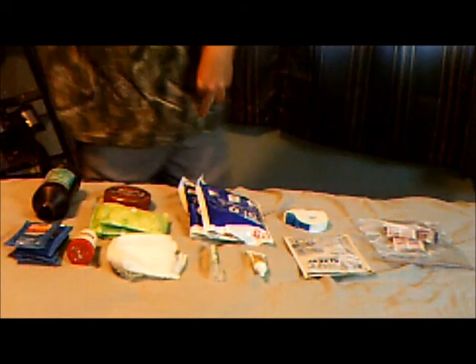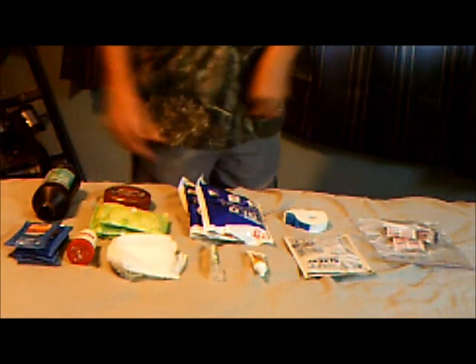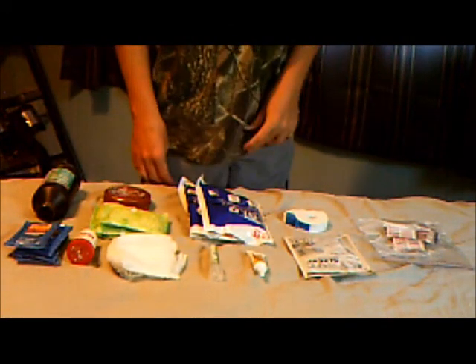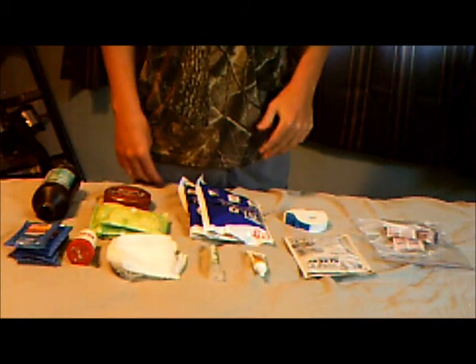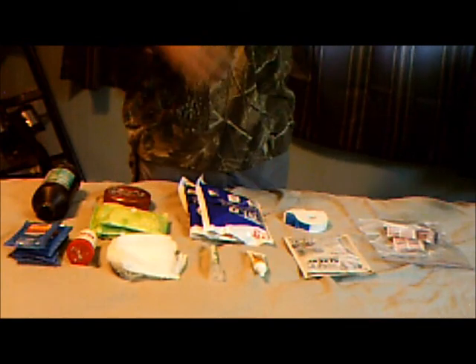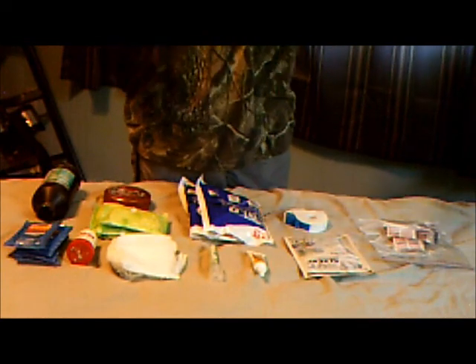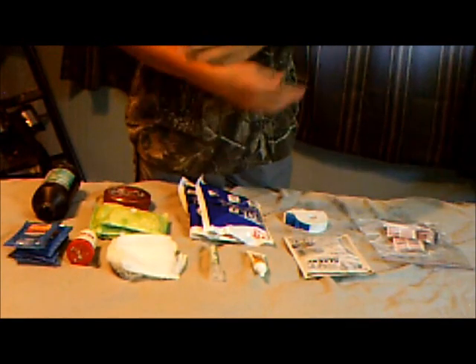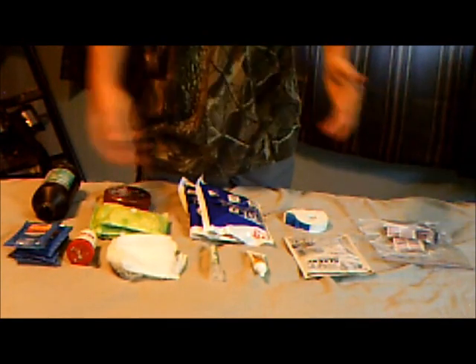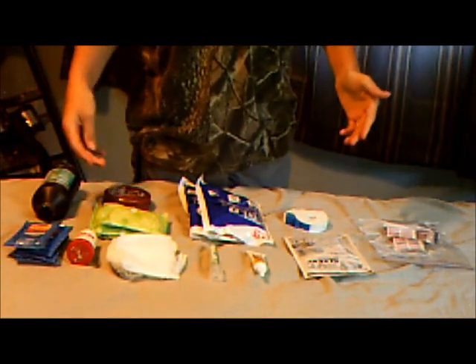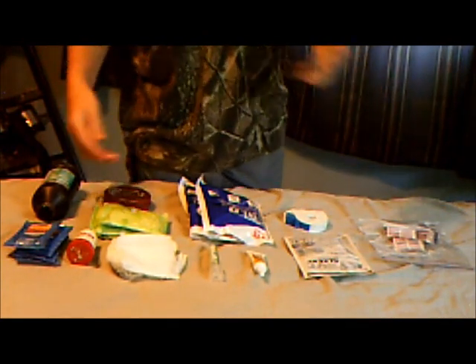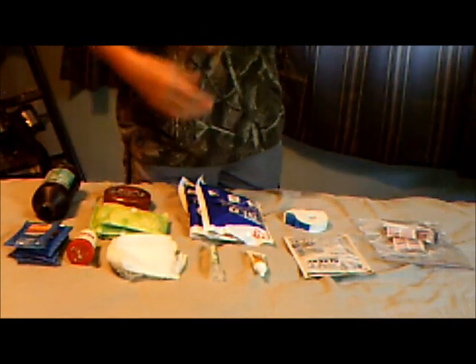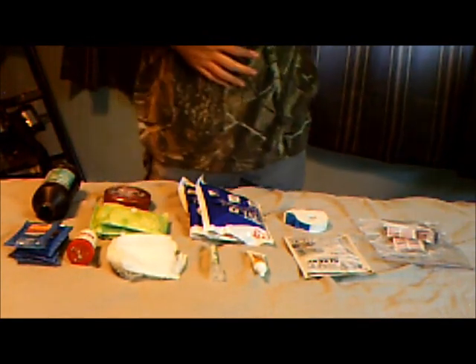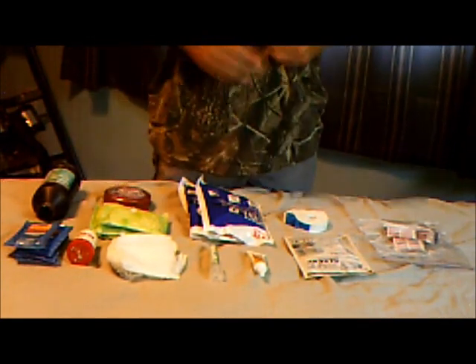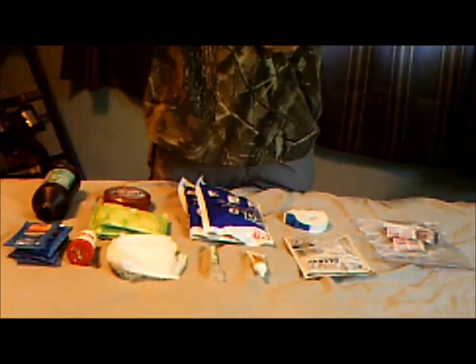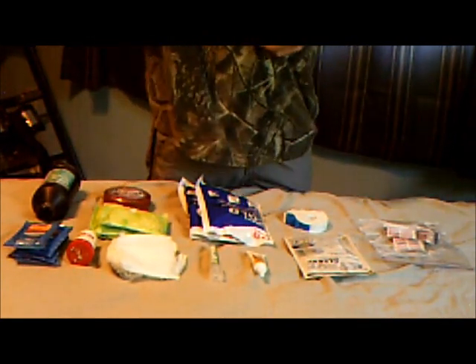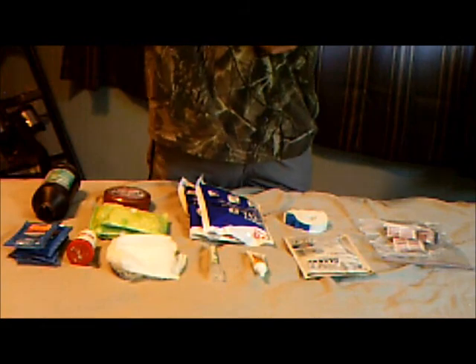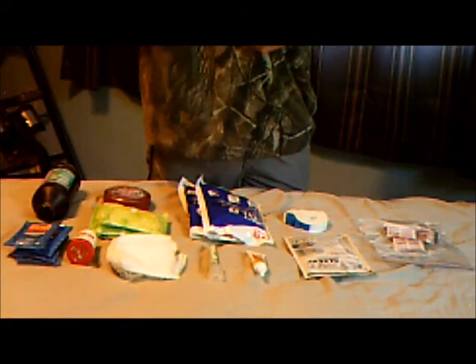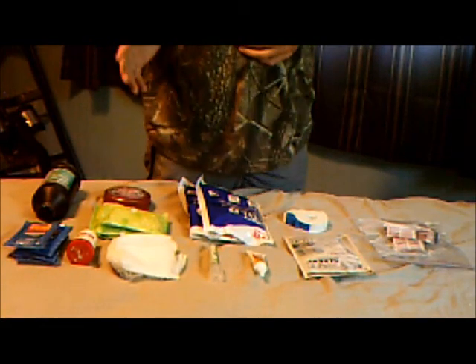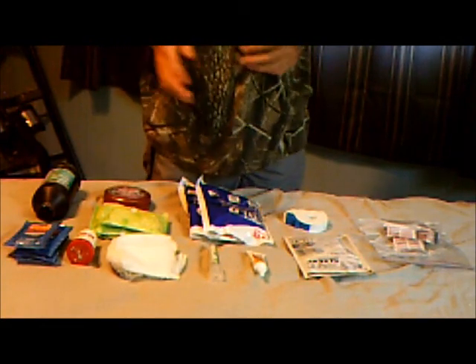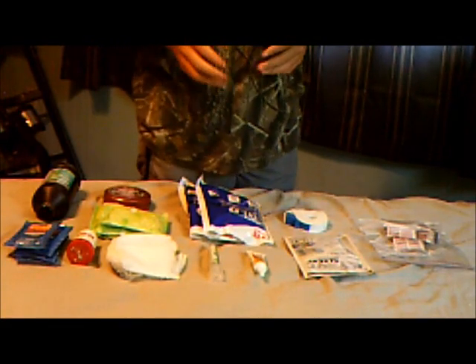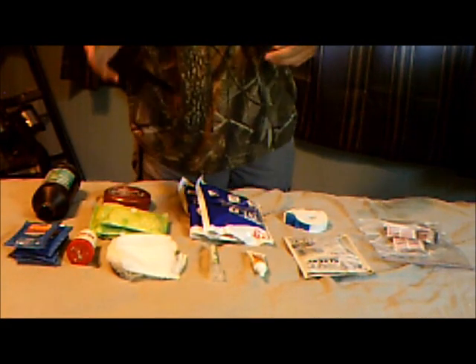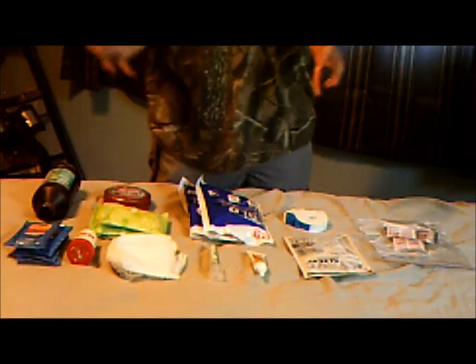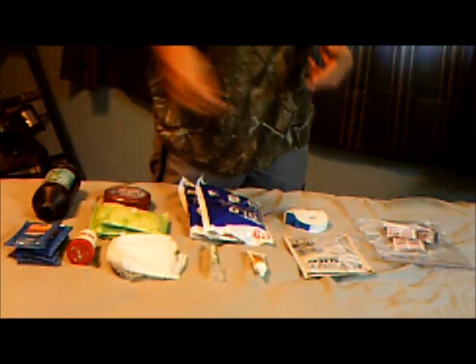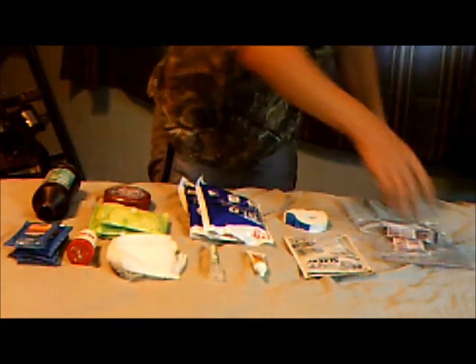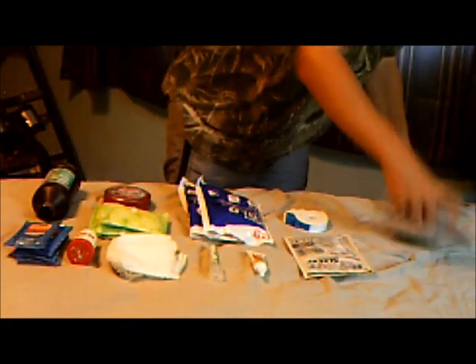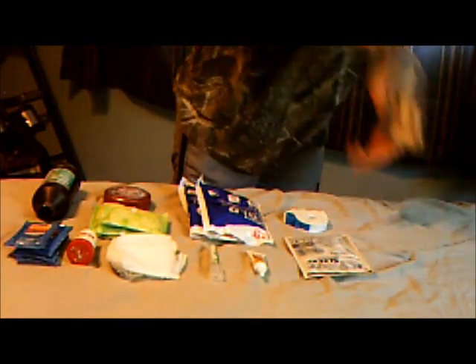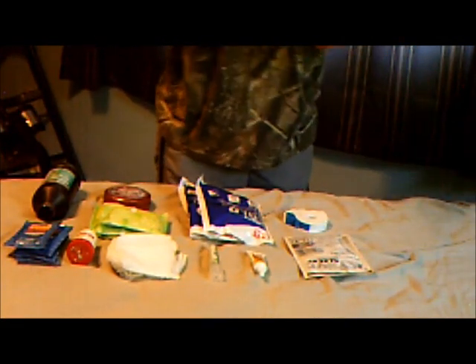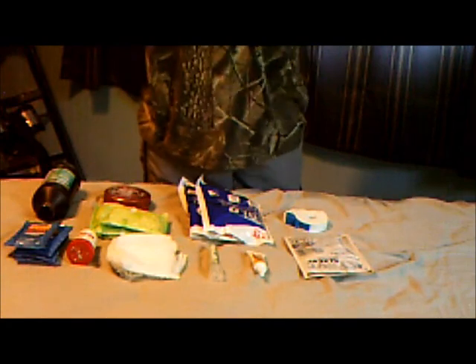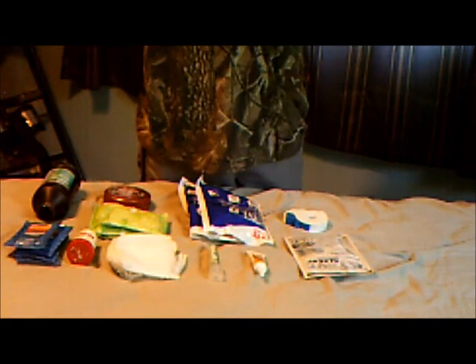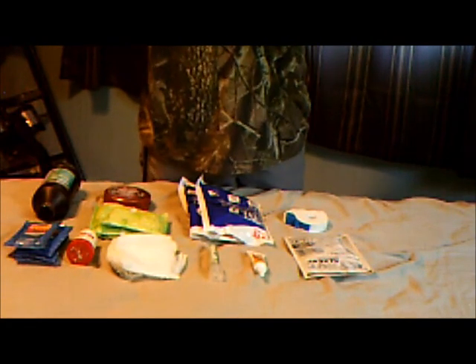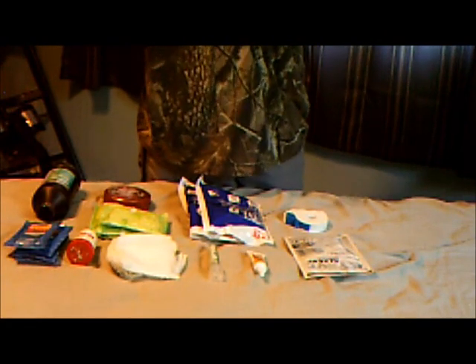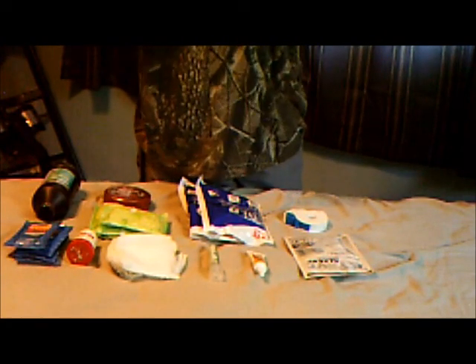Hi. How many people here don't have first aid kits at their home? Well, if you don't, I'm going to show you what they're putting on. First of all, the basics. Lots of band-aids. Everybody knows what those are.